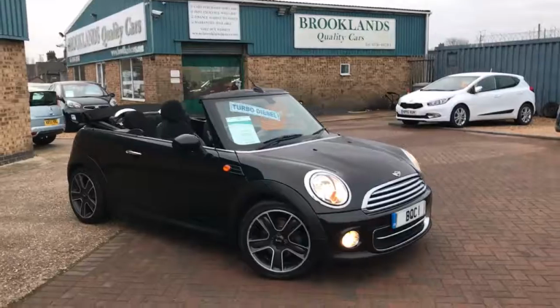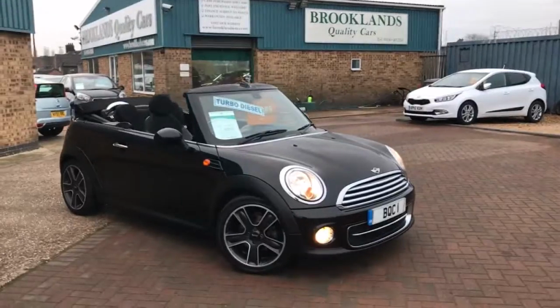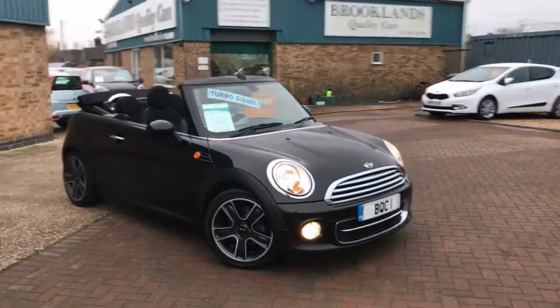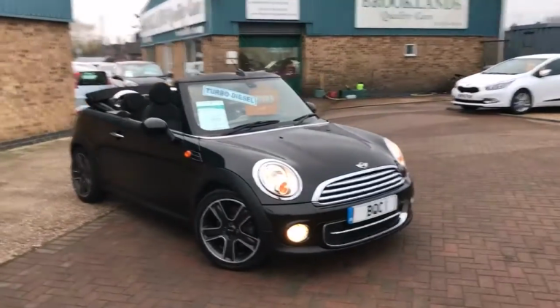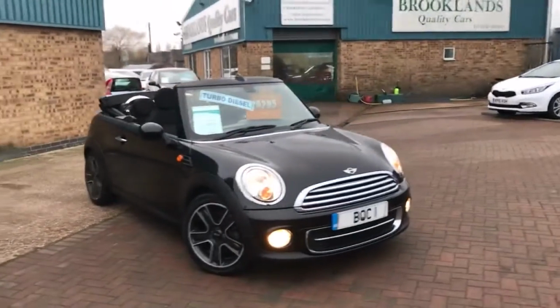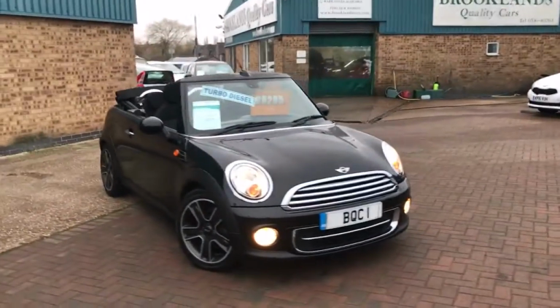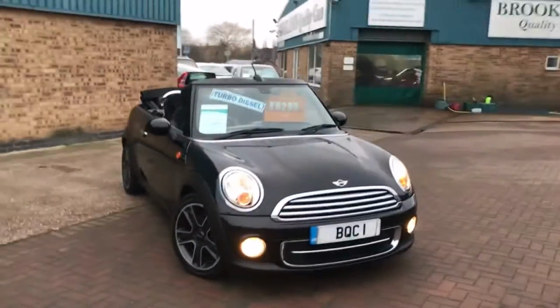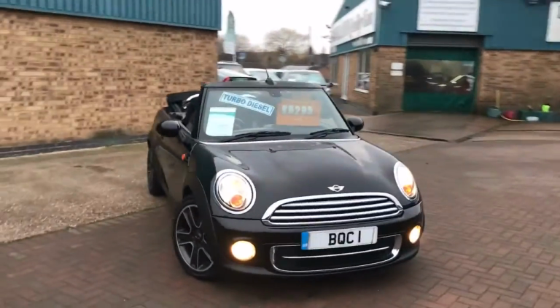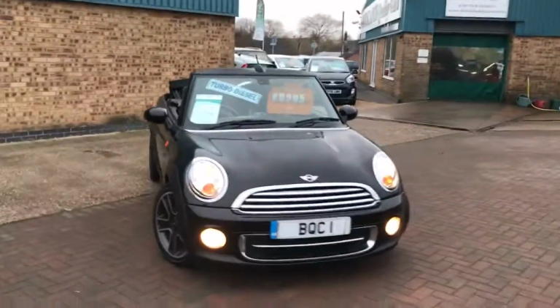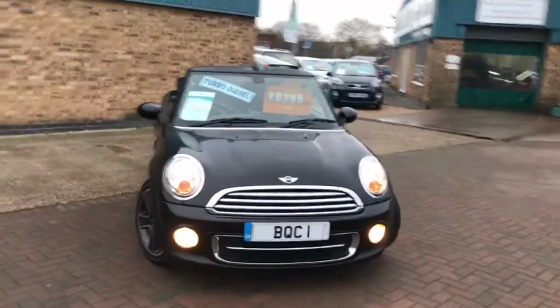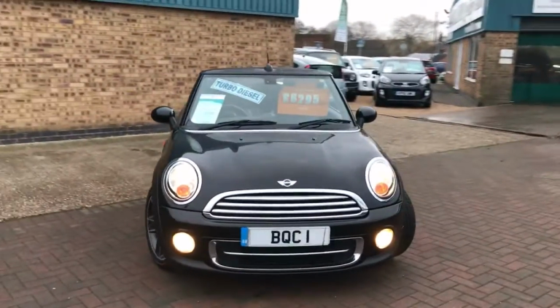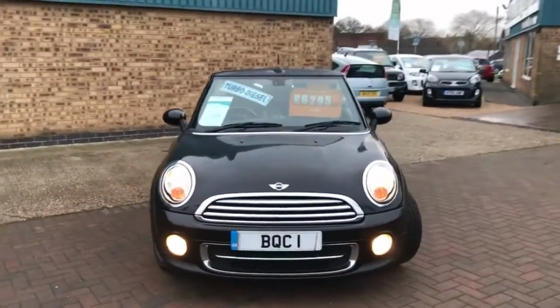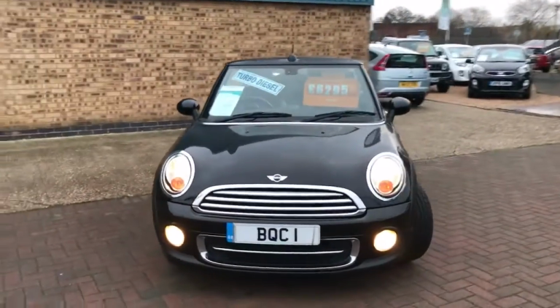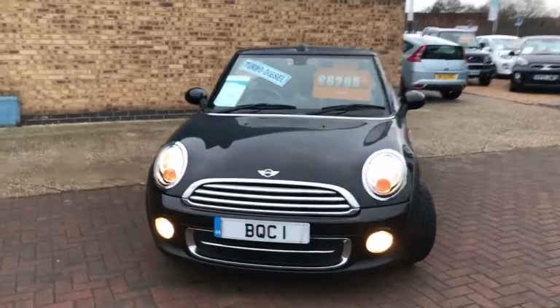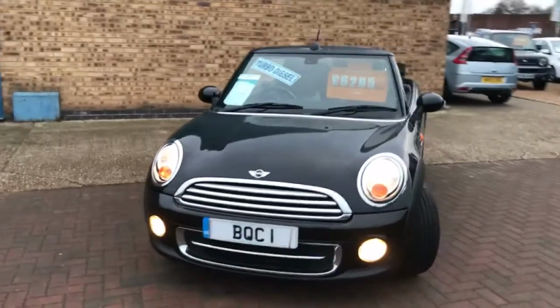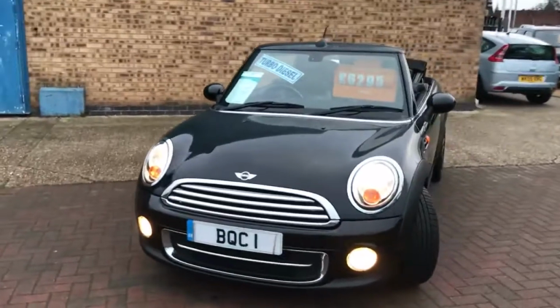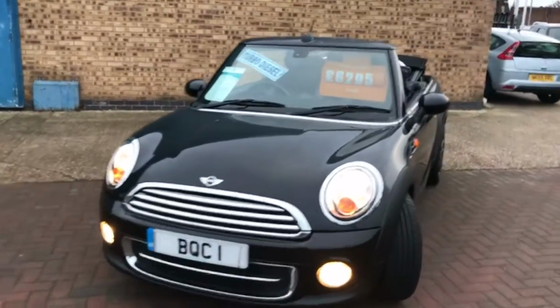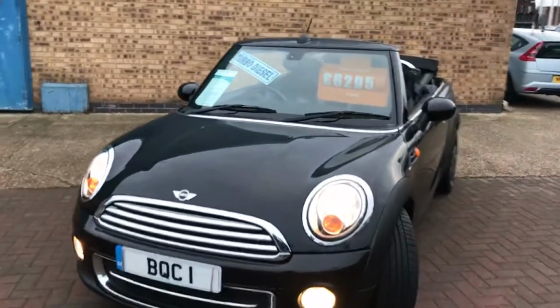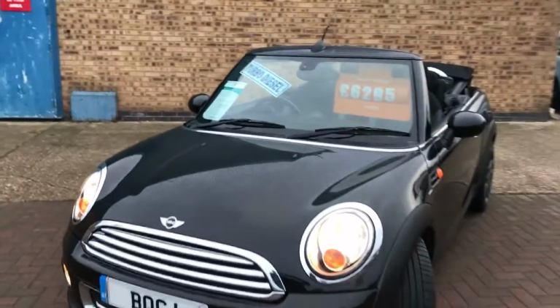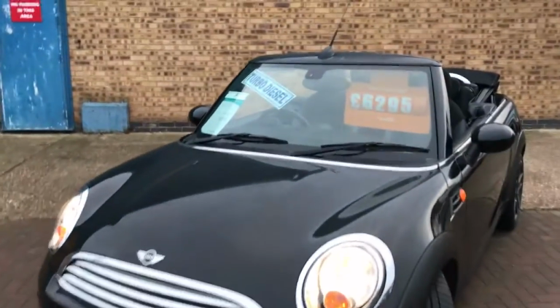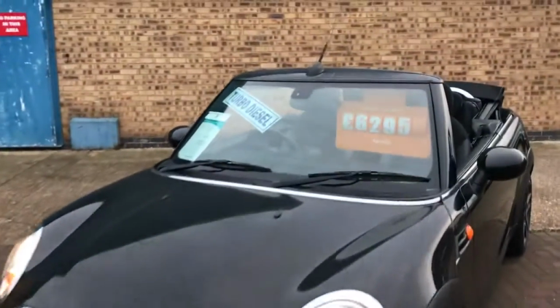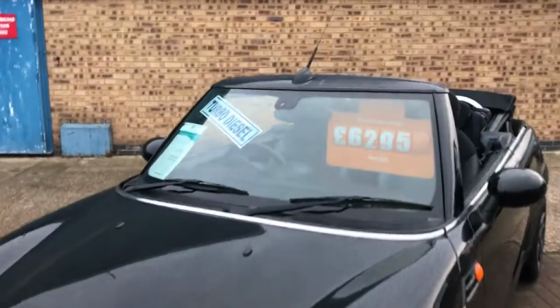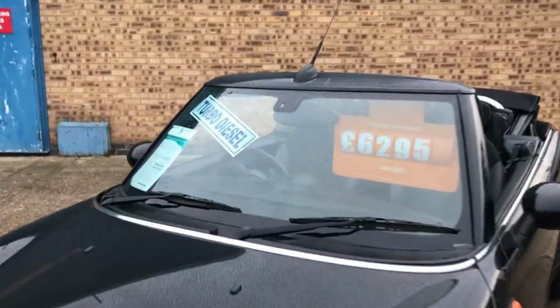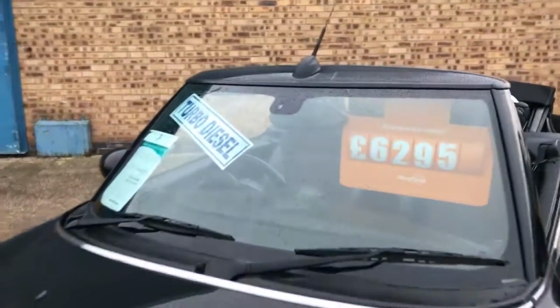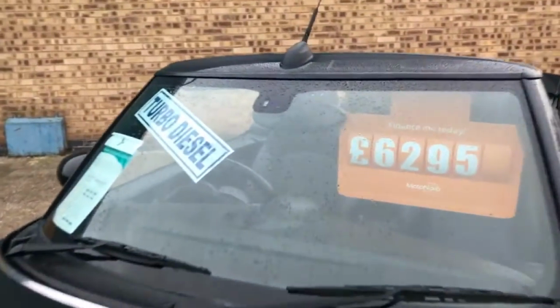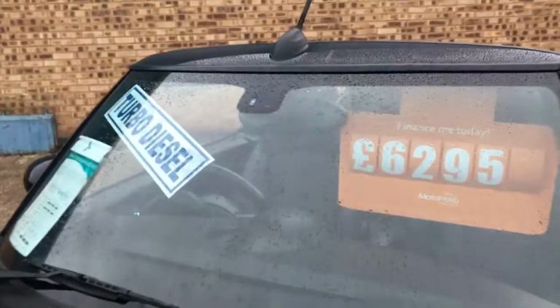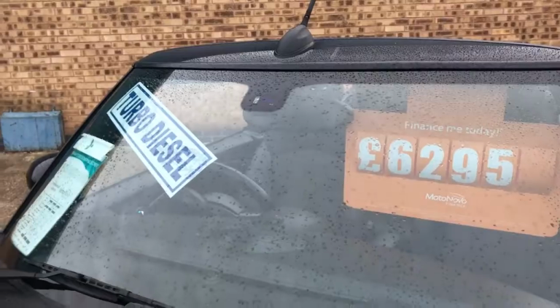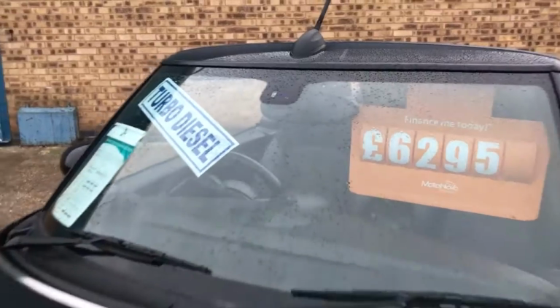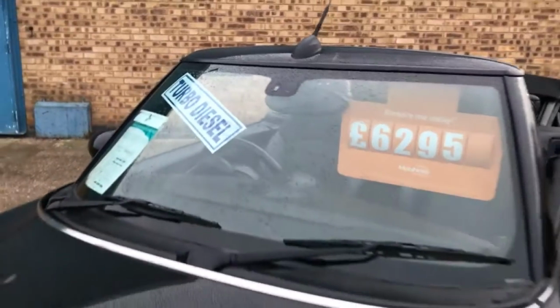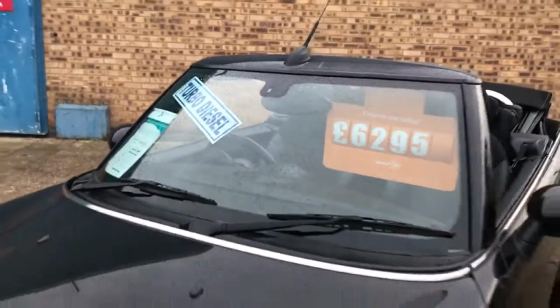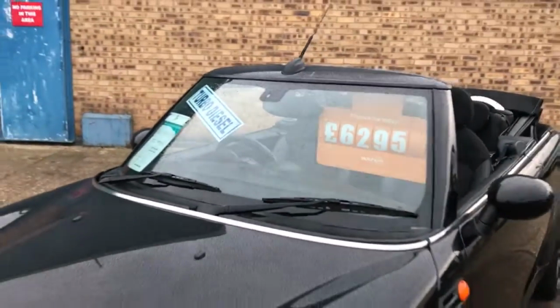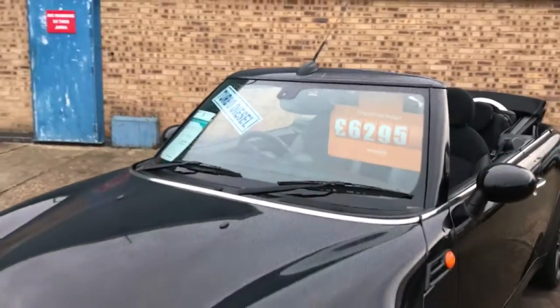Hi, welcome to Brooklyn's Quality Cars. Today we have a 2011 60 plate Mini Cooper 1.6 D convertible. This has got the Chilli Pack. It's done 68,000 miles and advertised at £6,295.